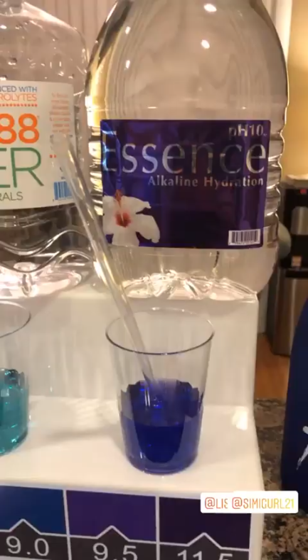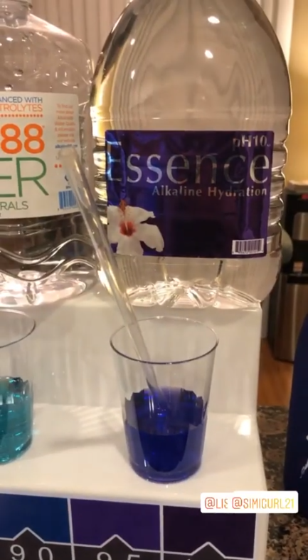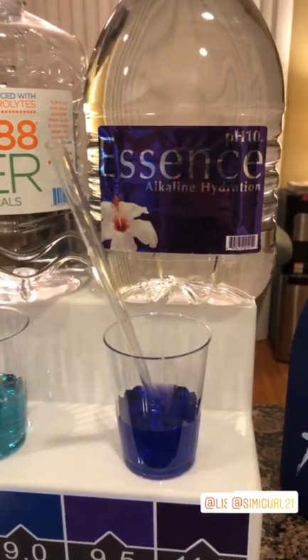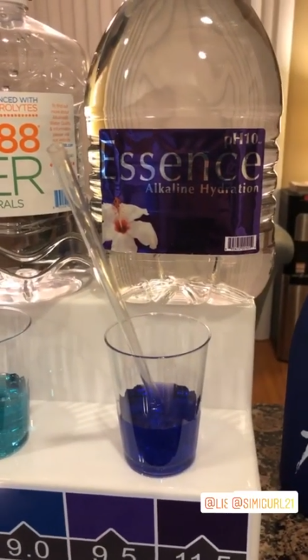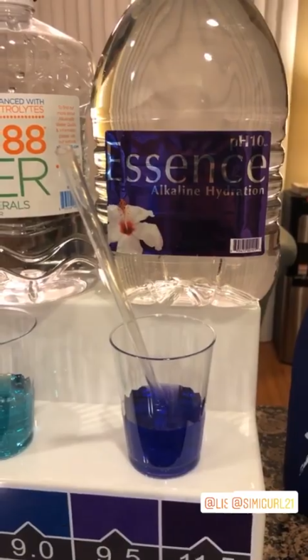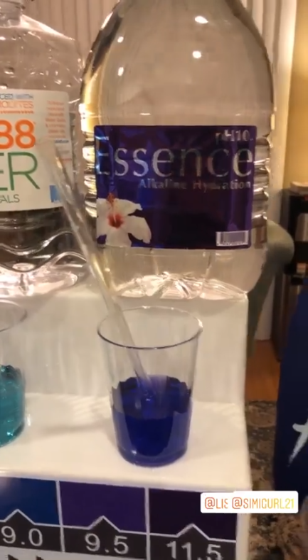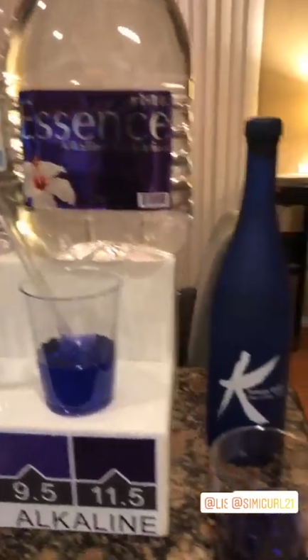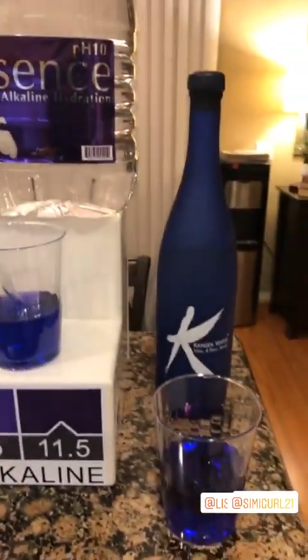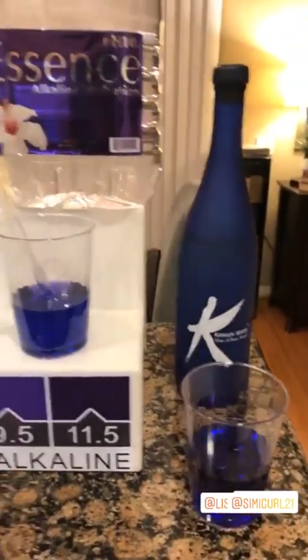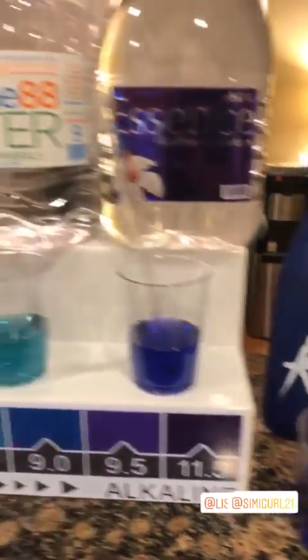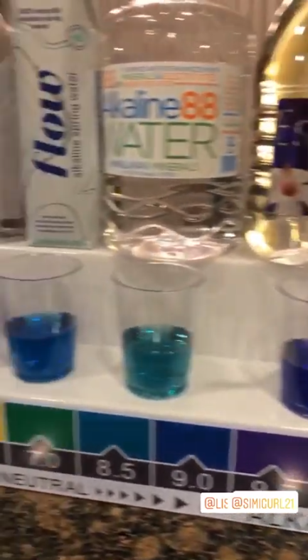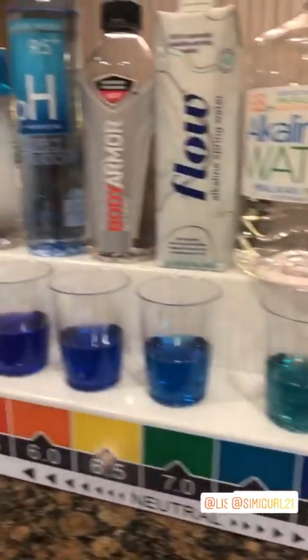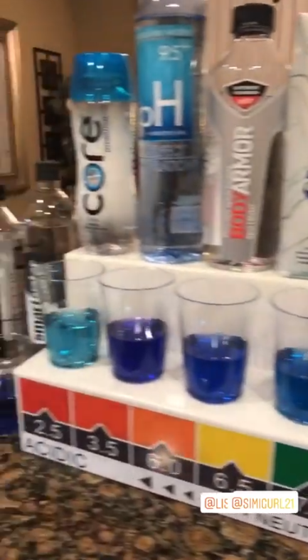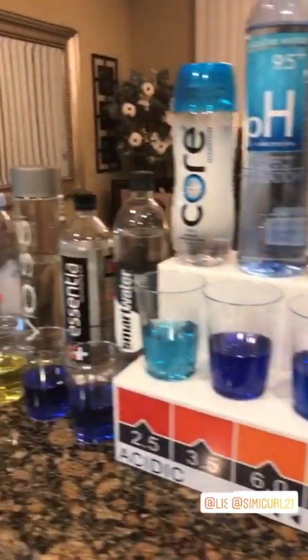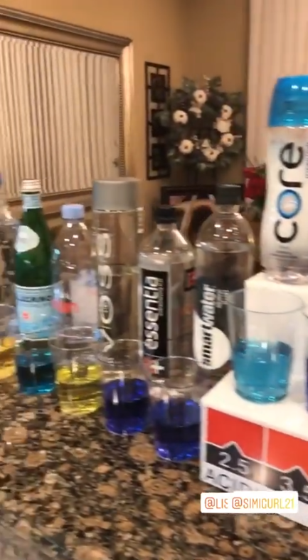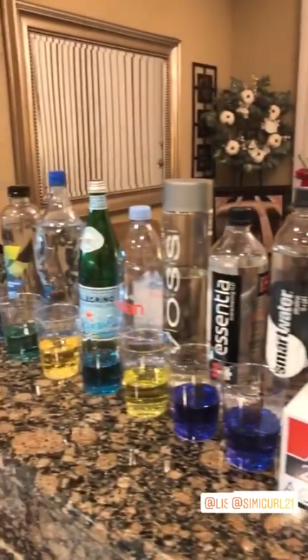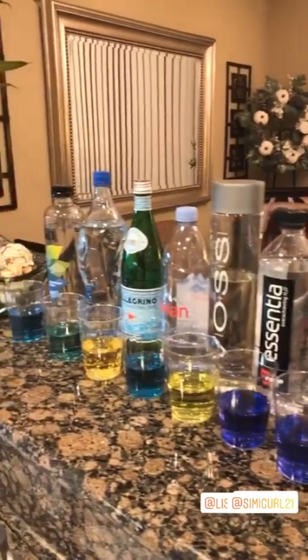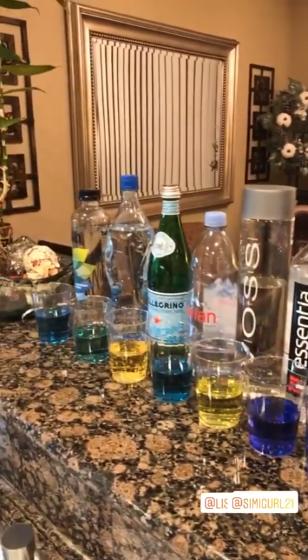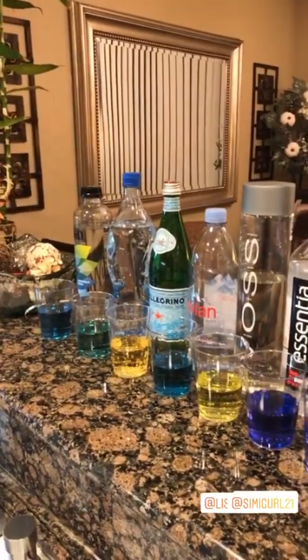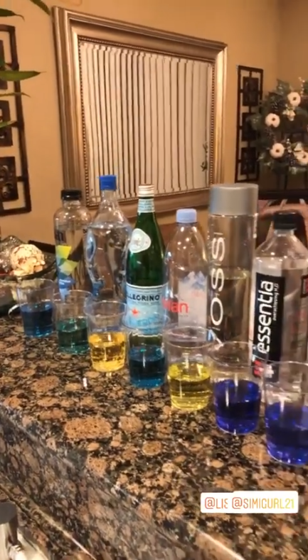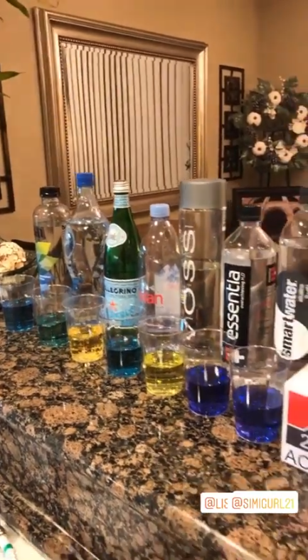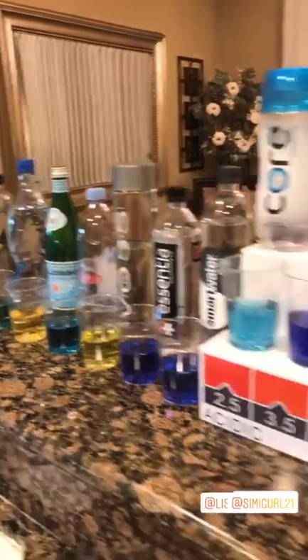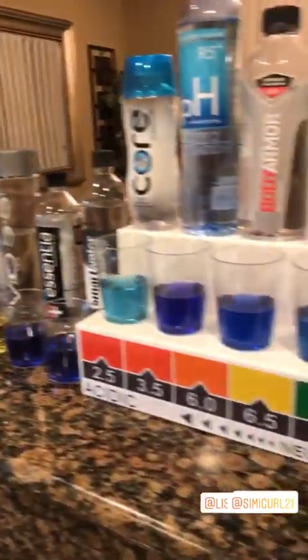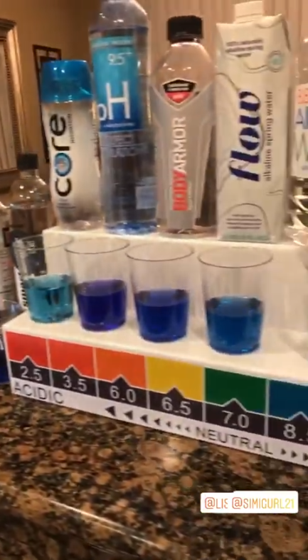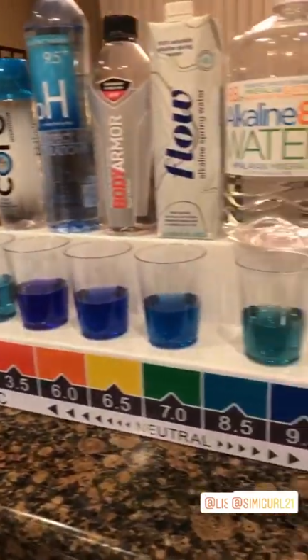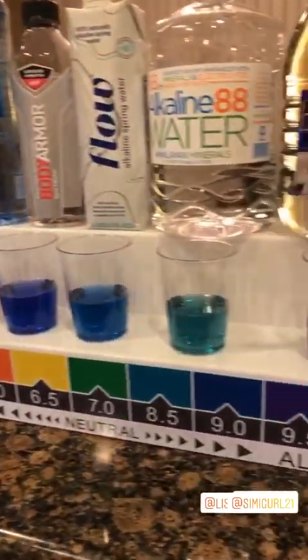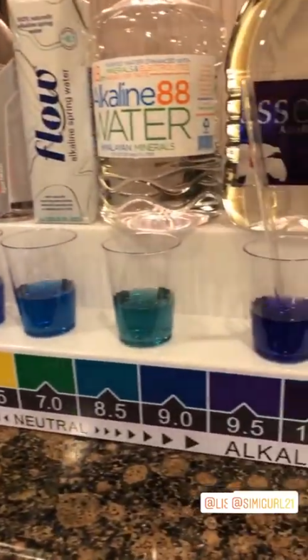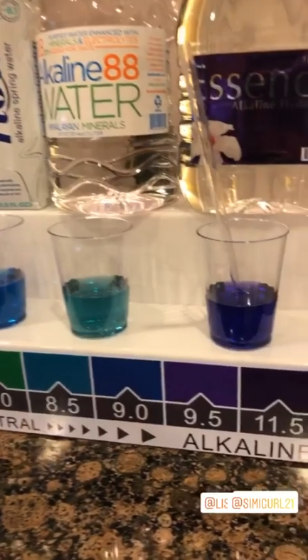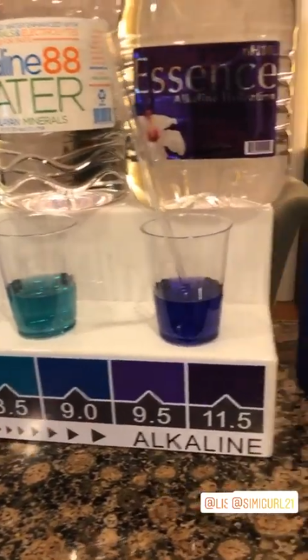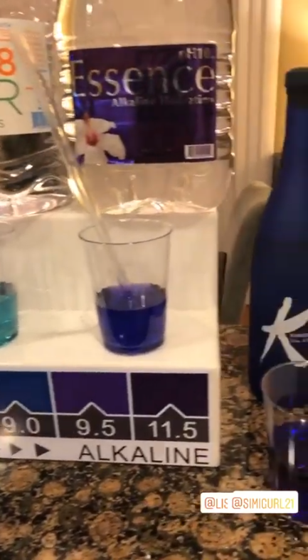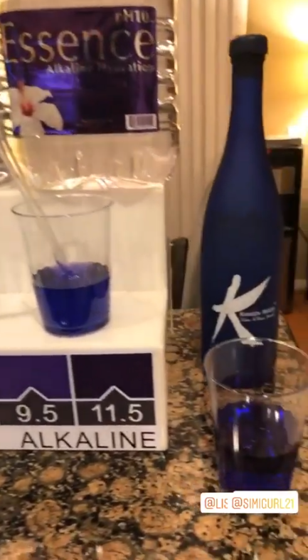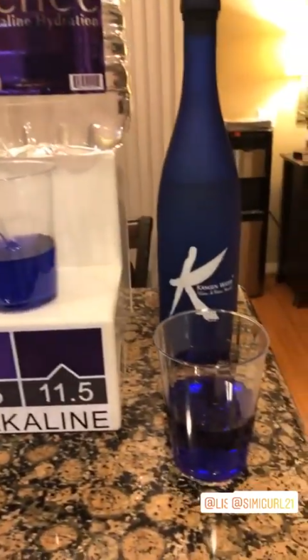Now what I'm going to do is breathe air bubbles into every alkaline water that's on the counter. The reason is when we breathe out air it's carbon dioxide — it's acidic — and we're going to see if it really is alkaline or not.